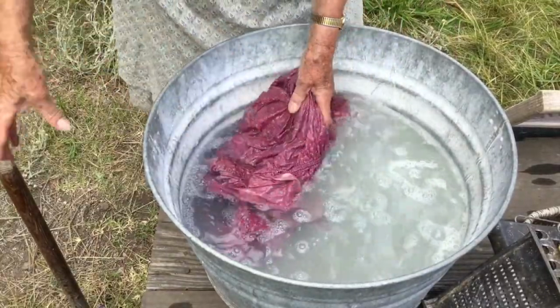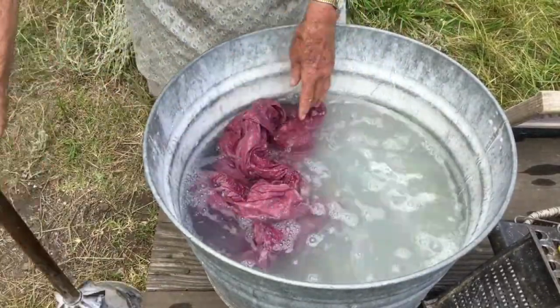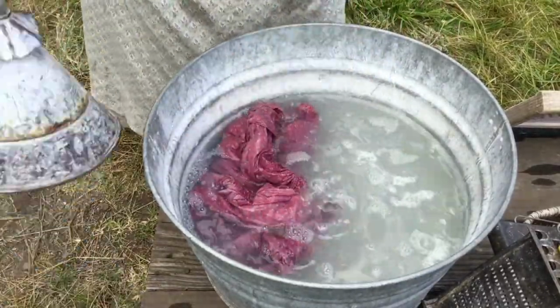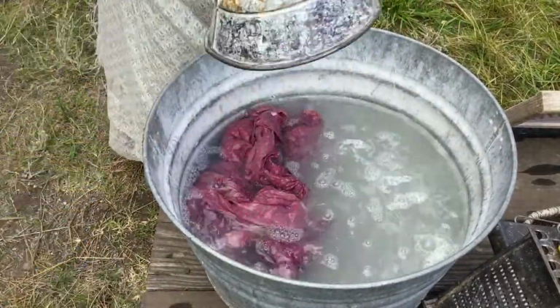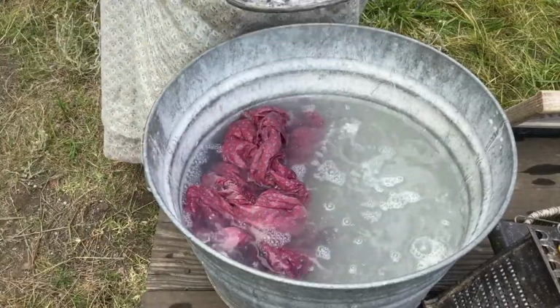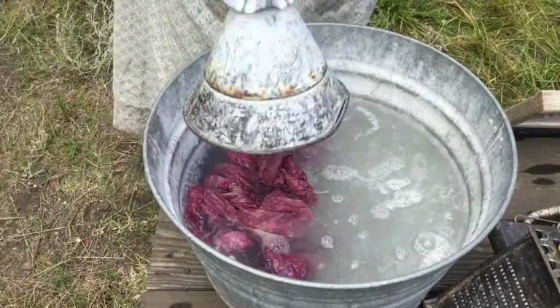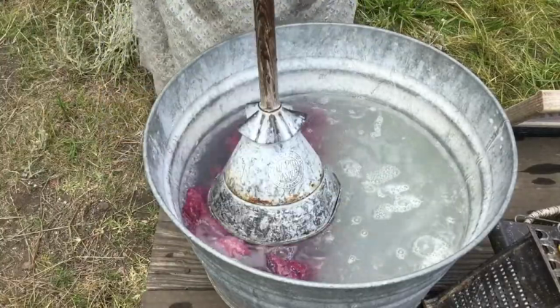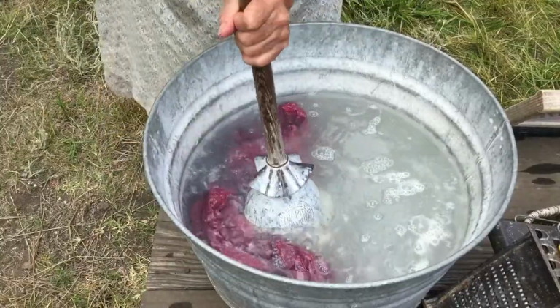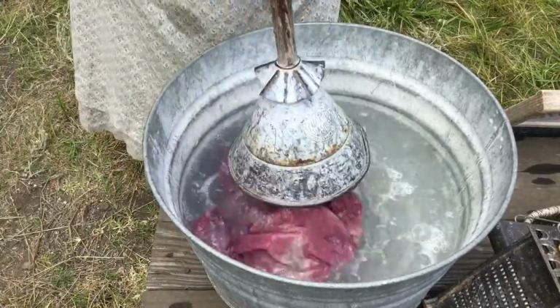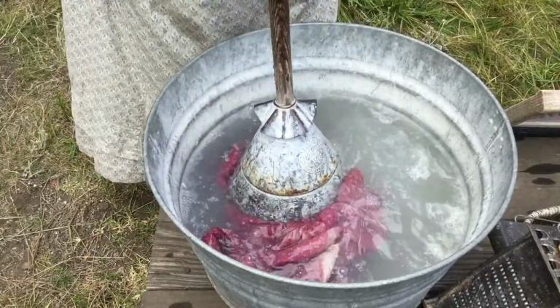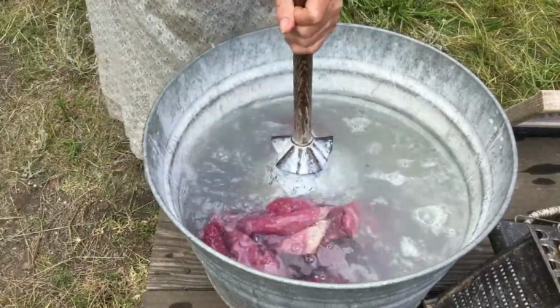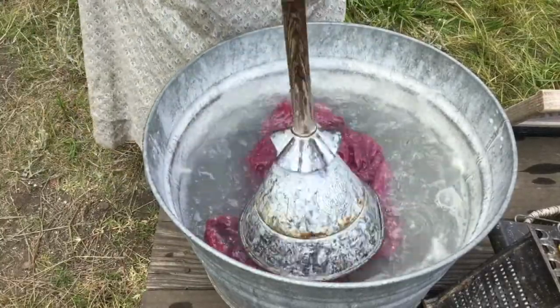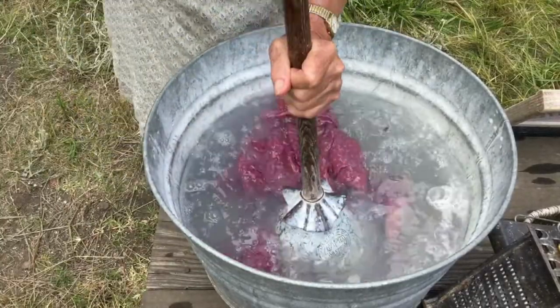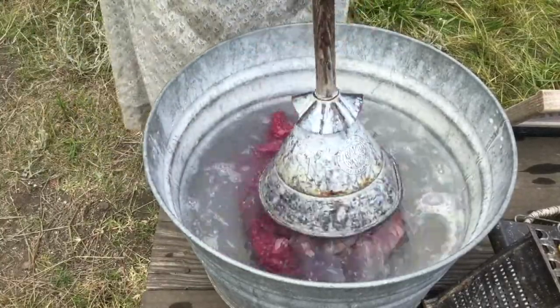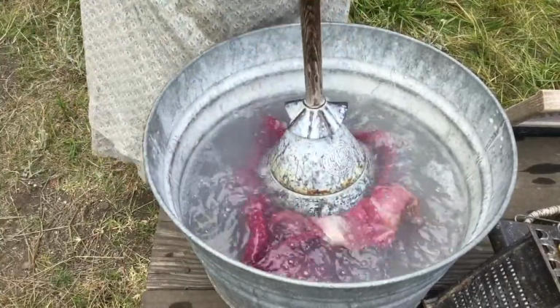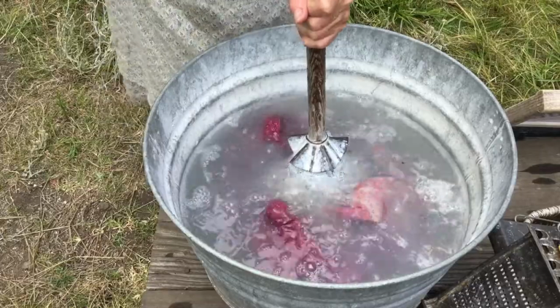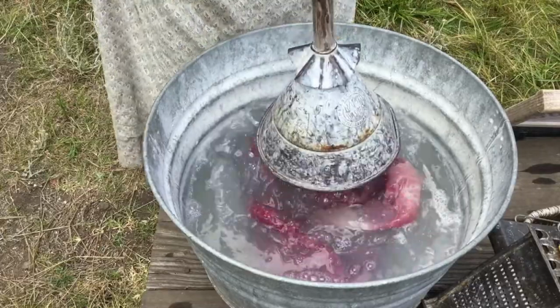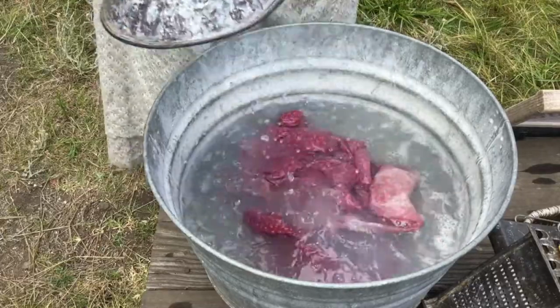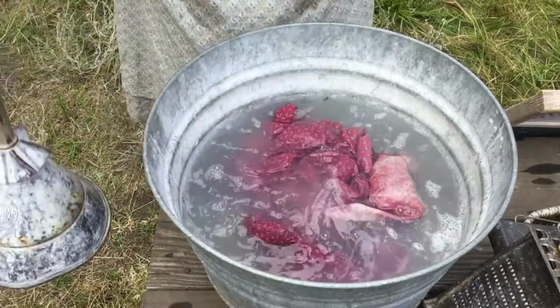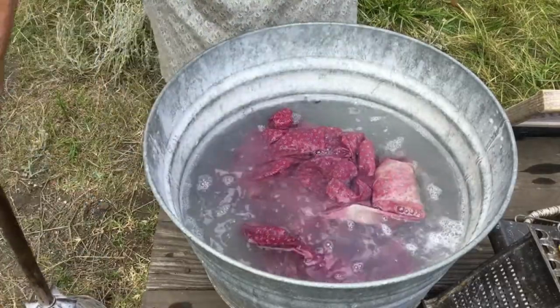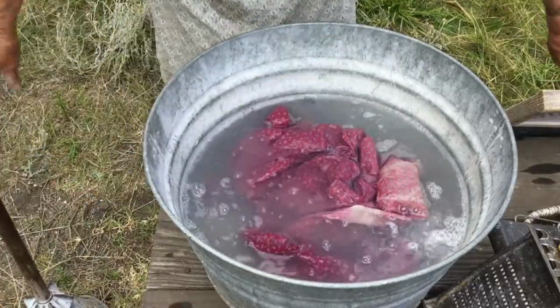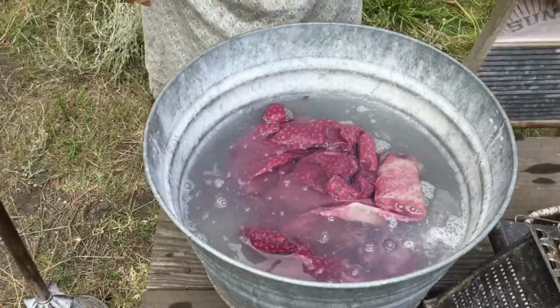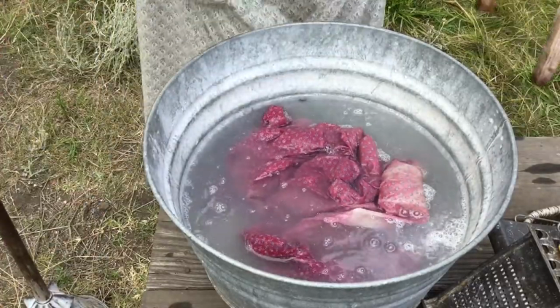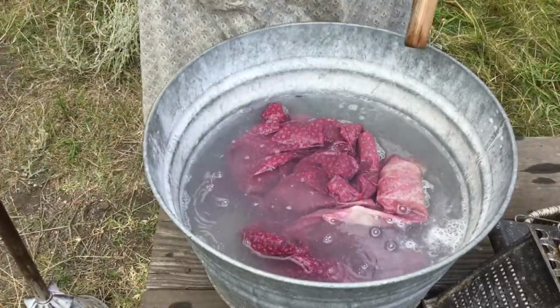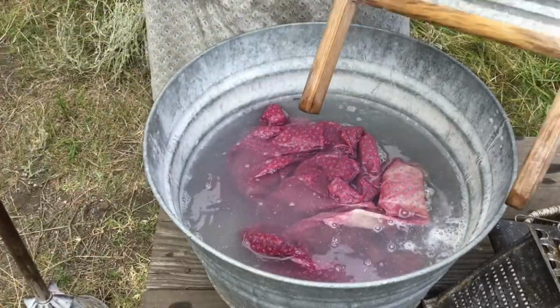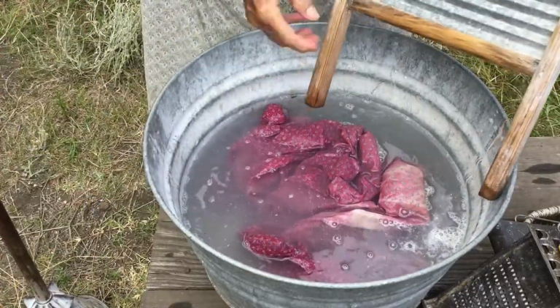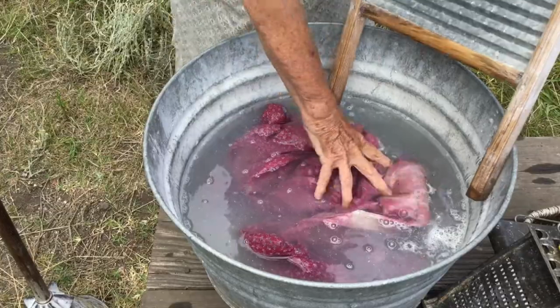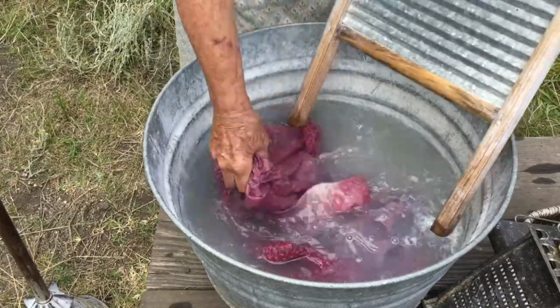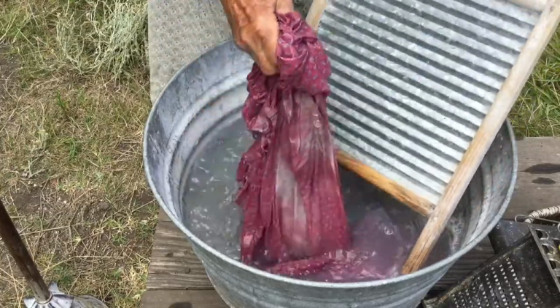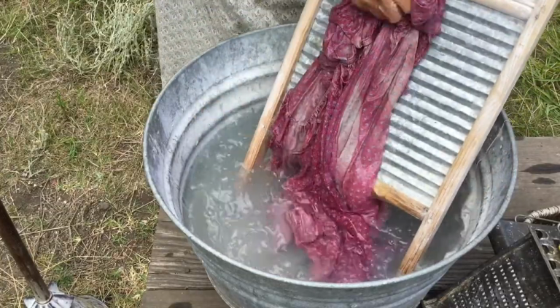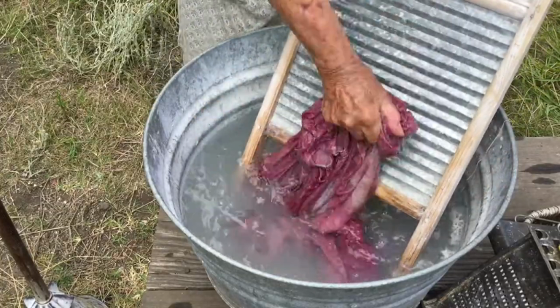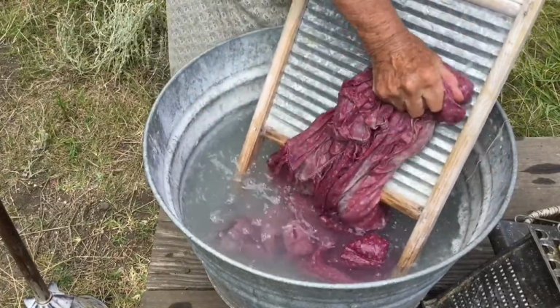We can push the dirt out with the rapid washer or agitator. Another way to push the dirt out is to use the washboard — push, push.